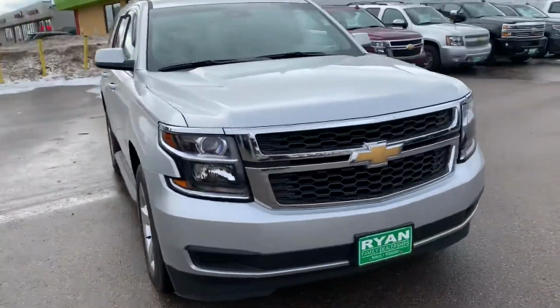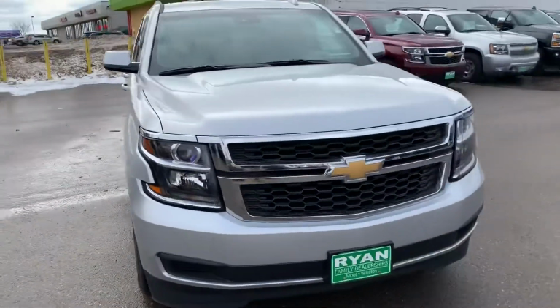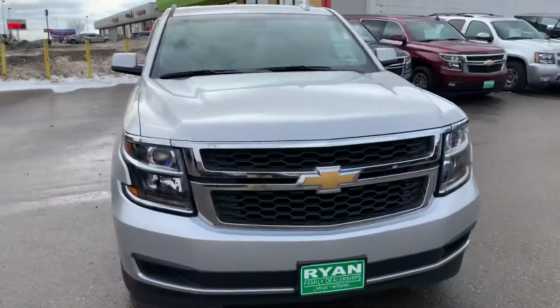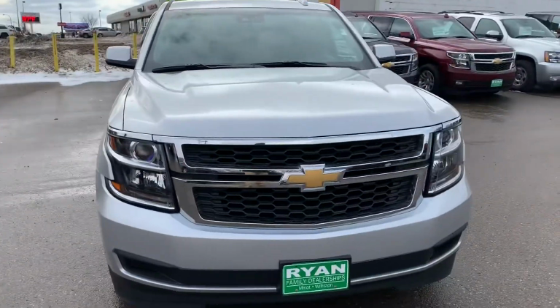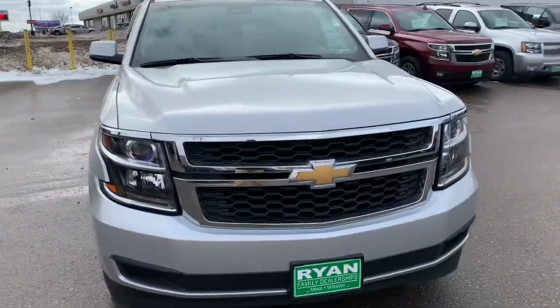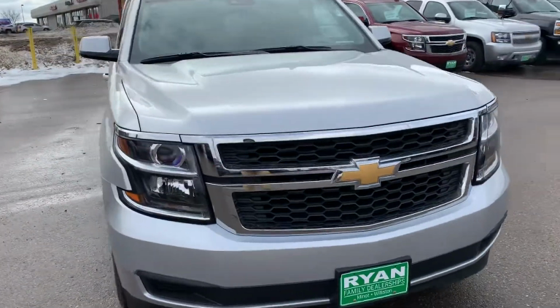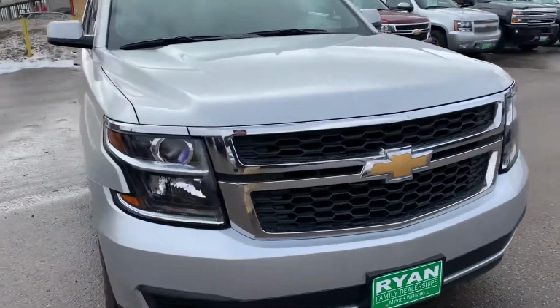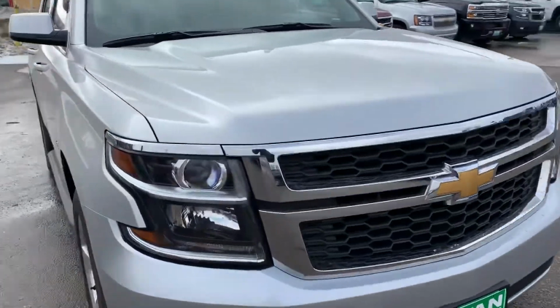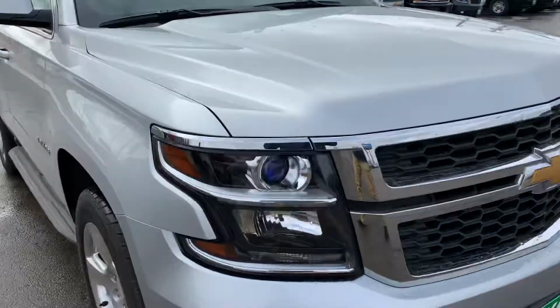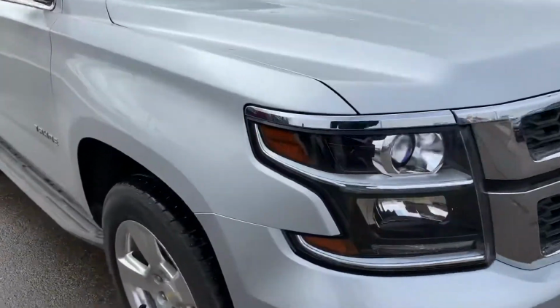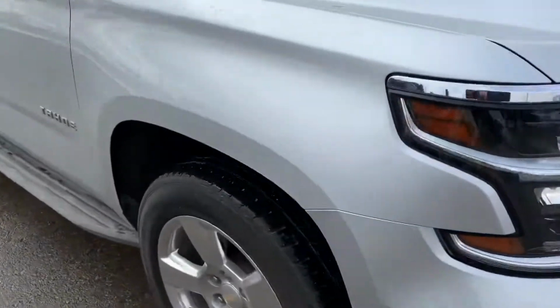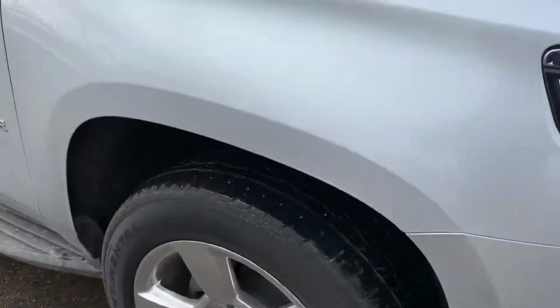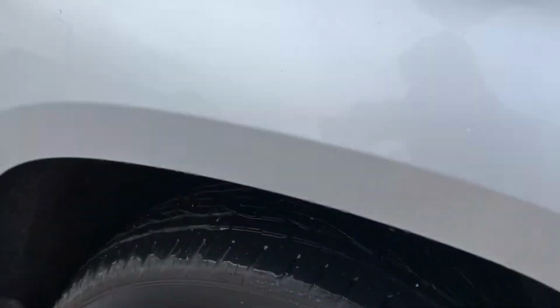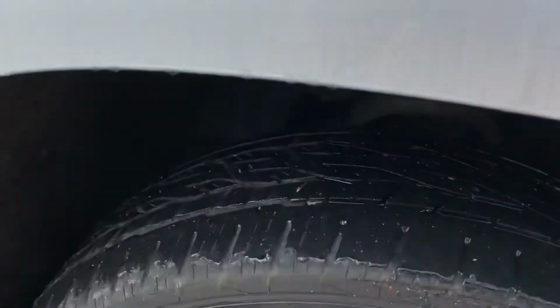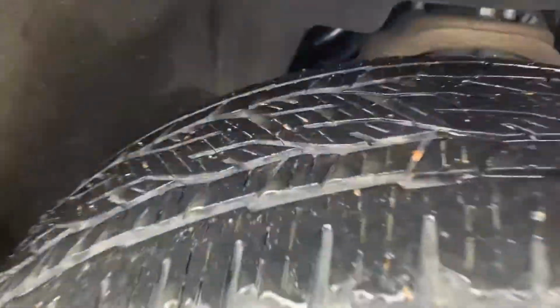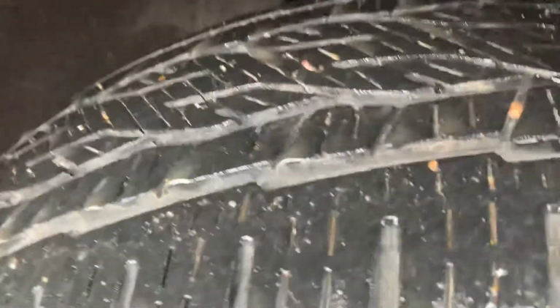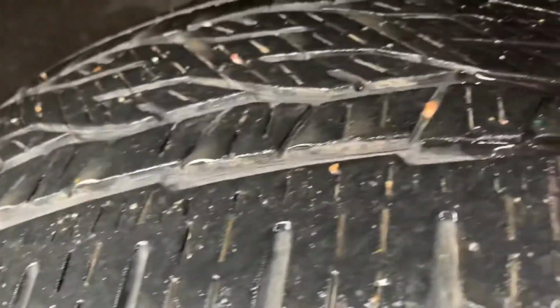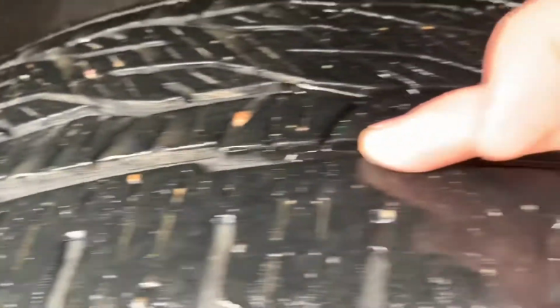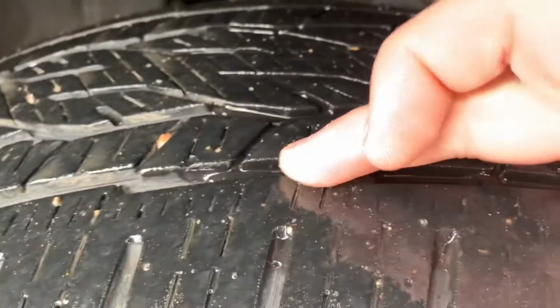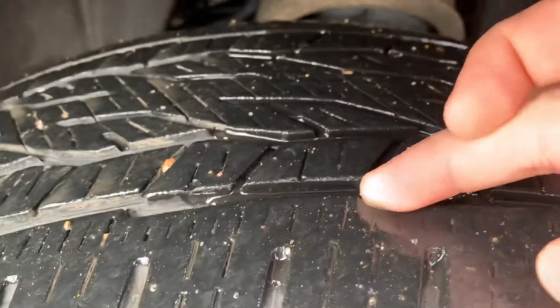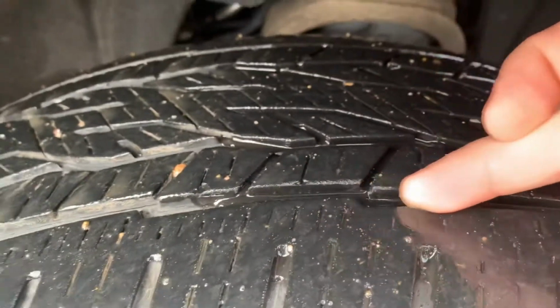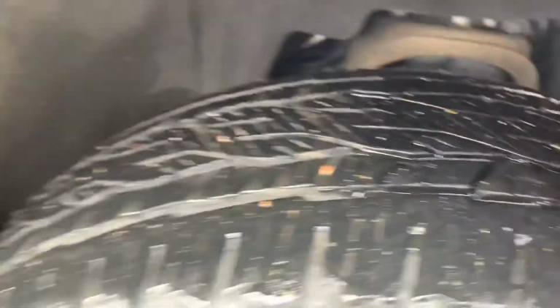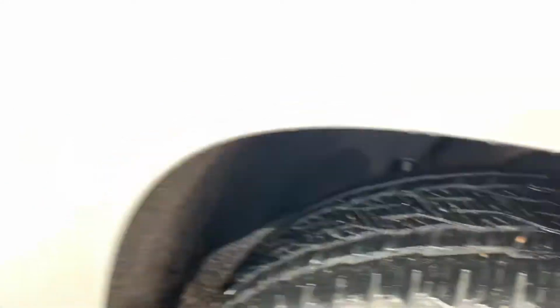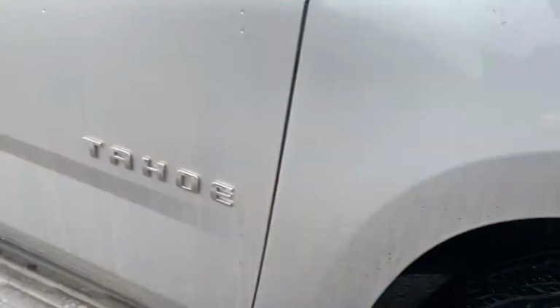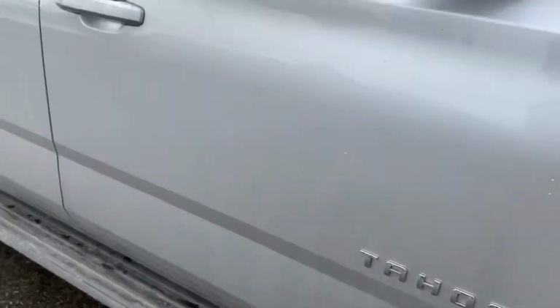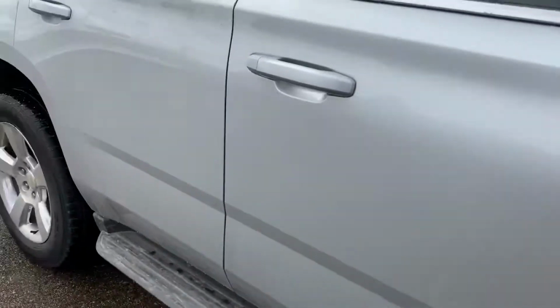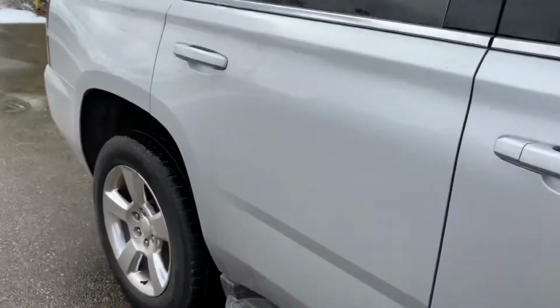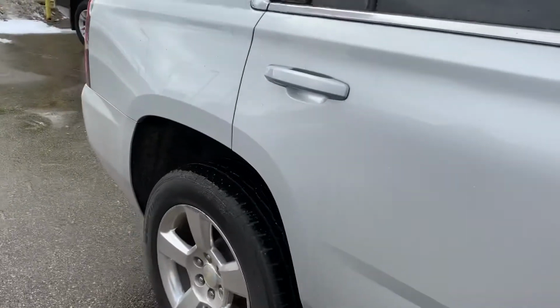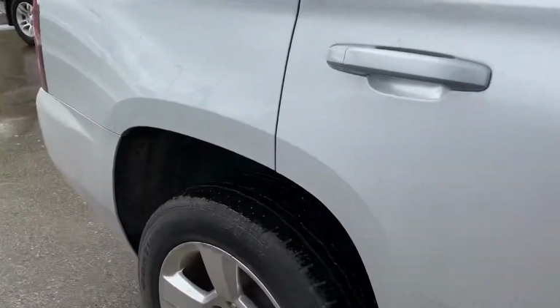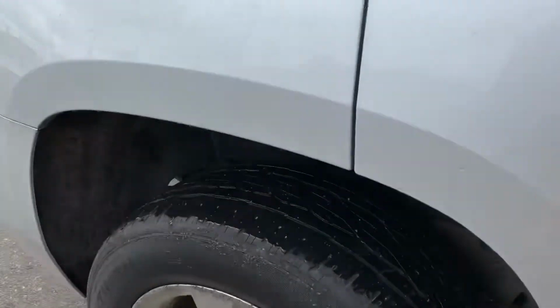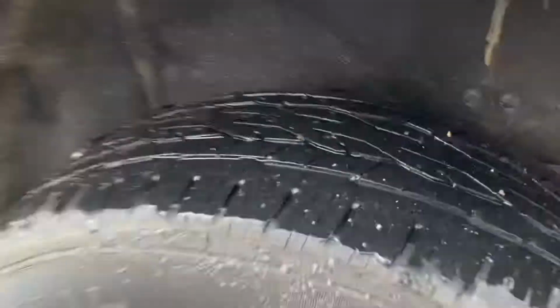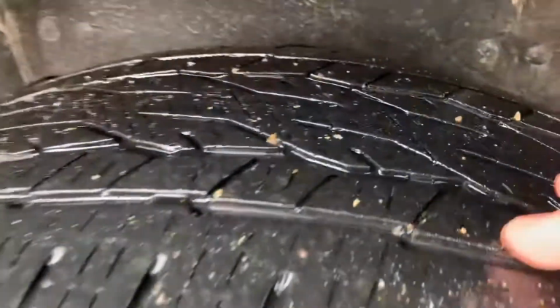On the pictures you saw the tear in the seat — we will get that fixed. Tread on the tires is good. Take you to each tire here.